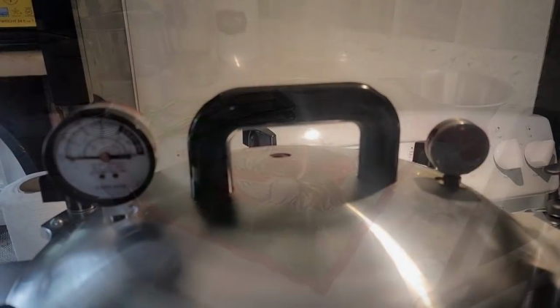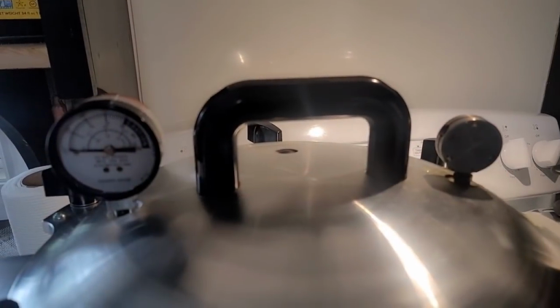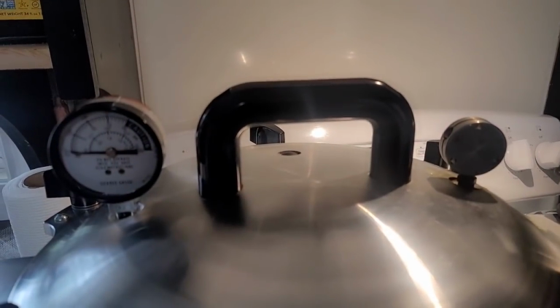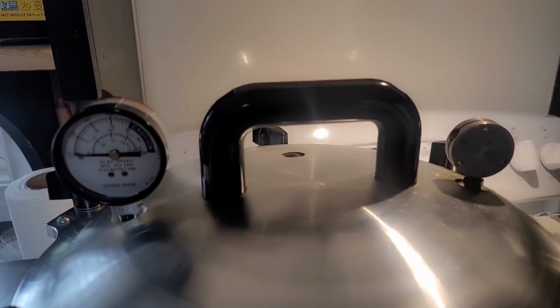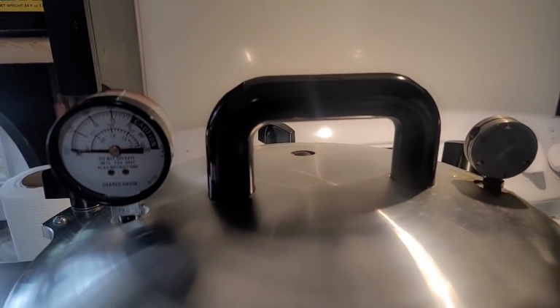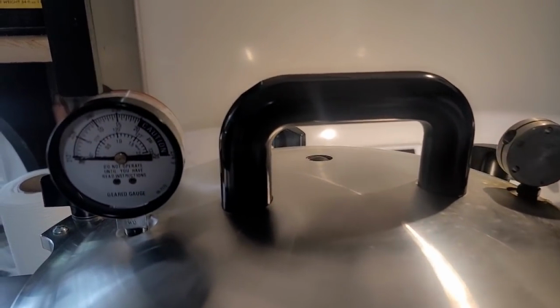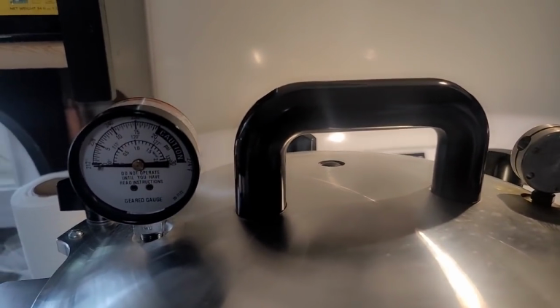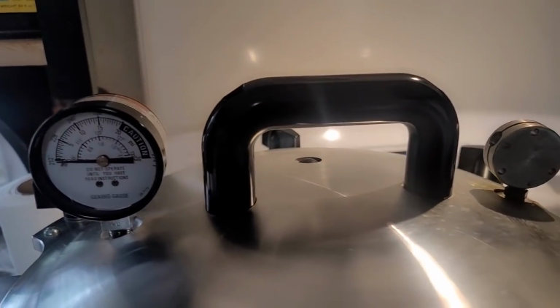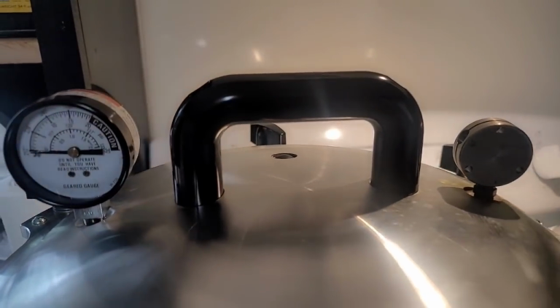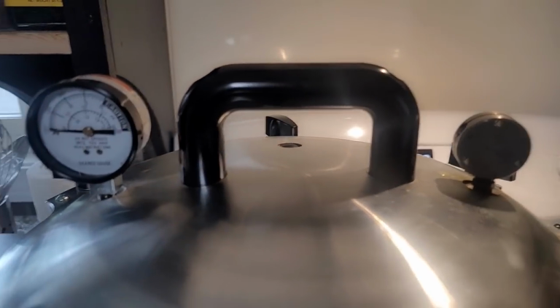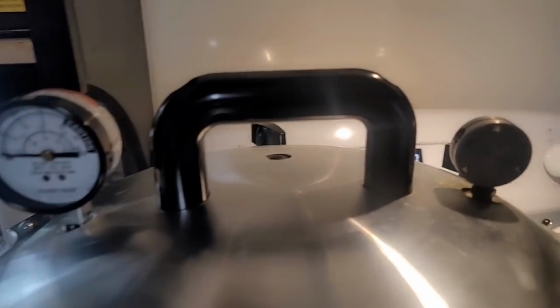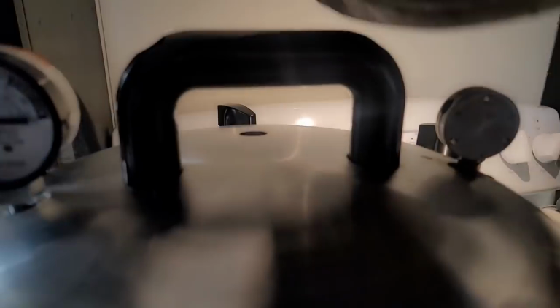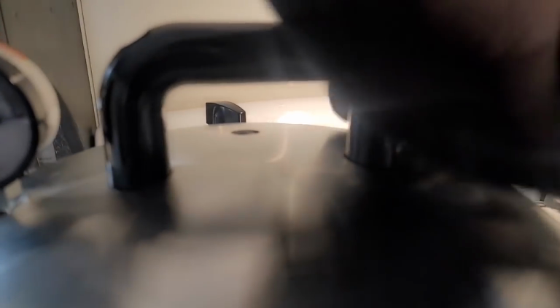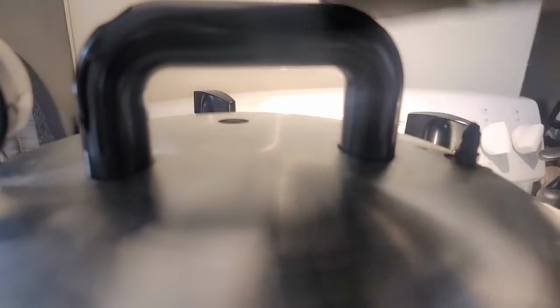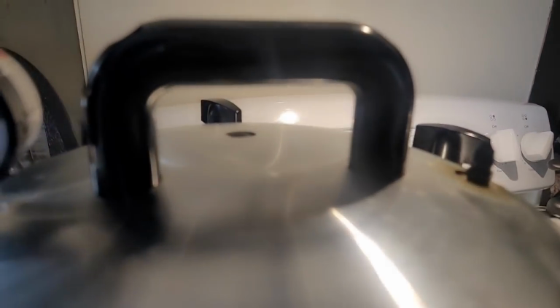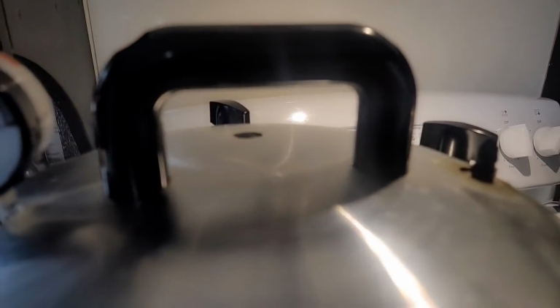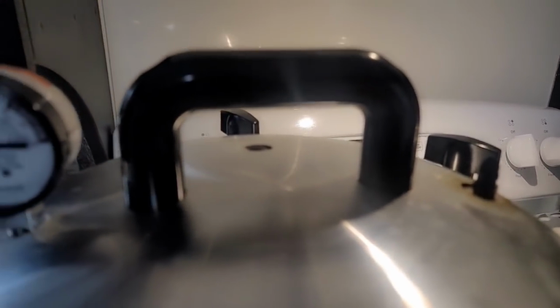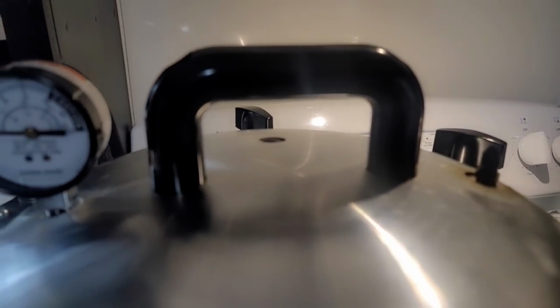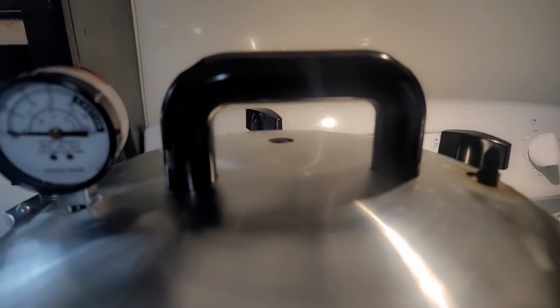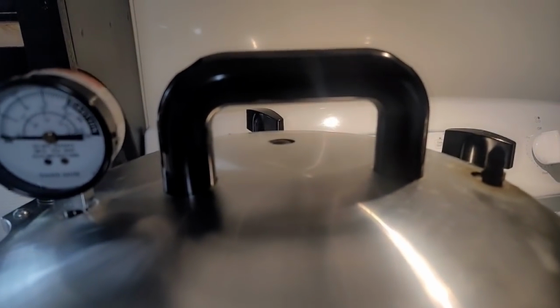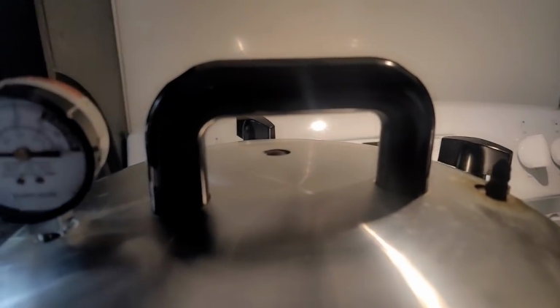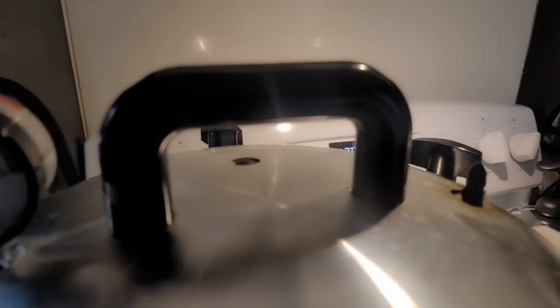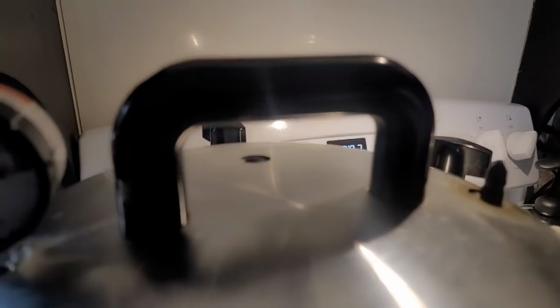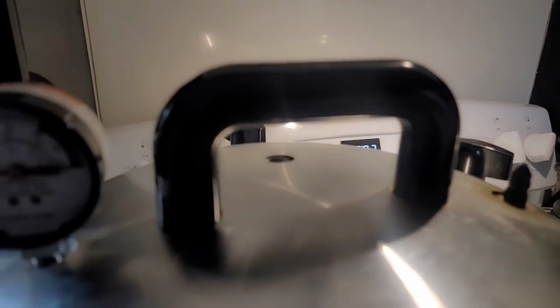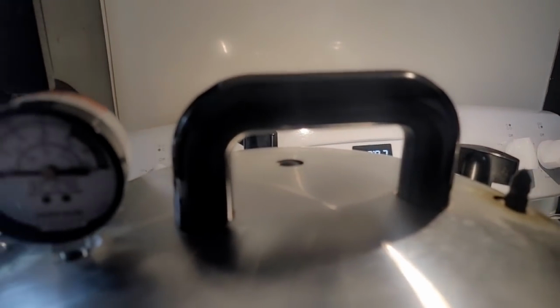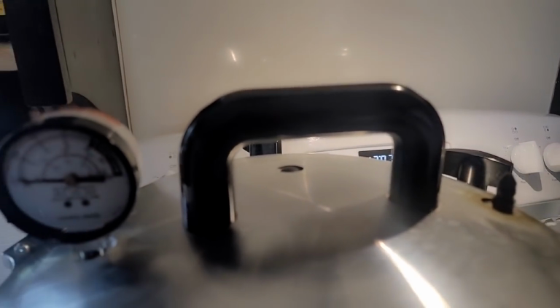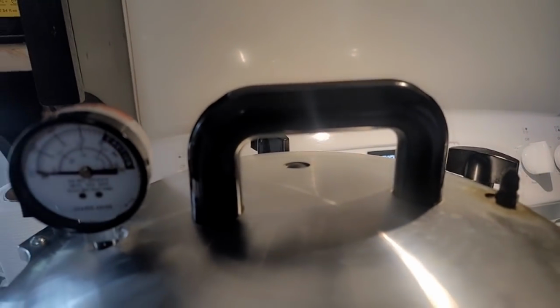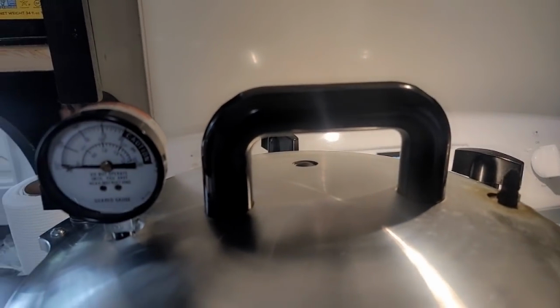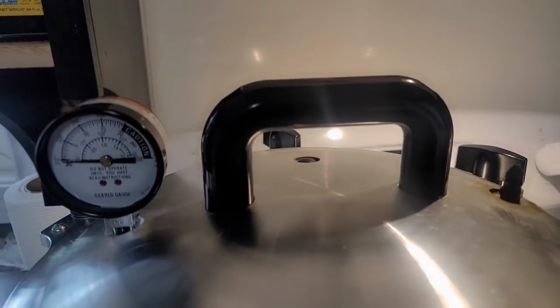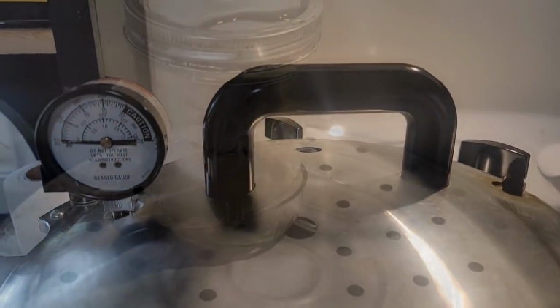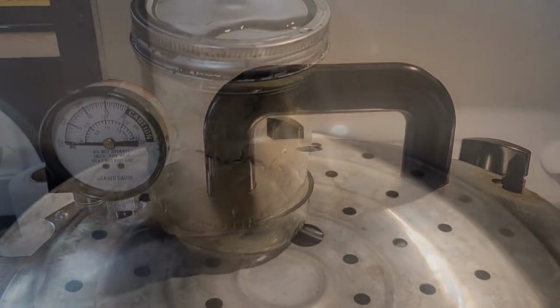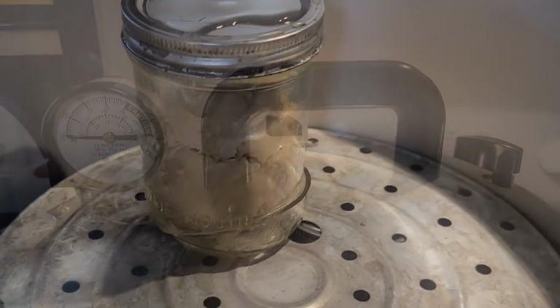Once this is down to zero pounds of pressure — you can see on the gauge — I'm going to remove my weight and let the steam come out for about five minutes, just to make sure all that's out of there before I open up the canner.